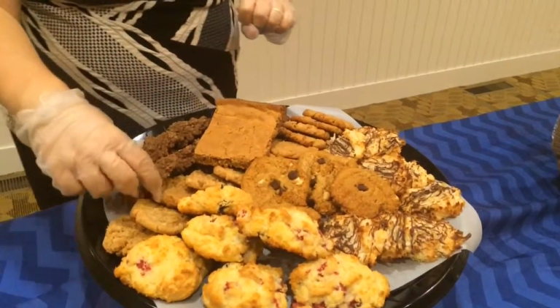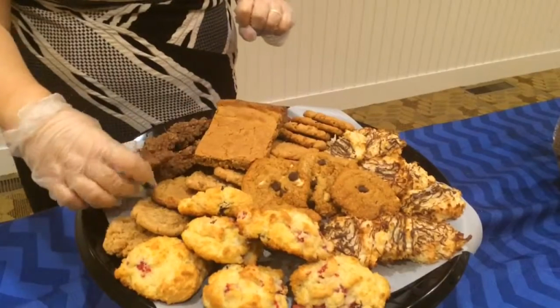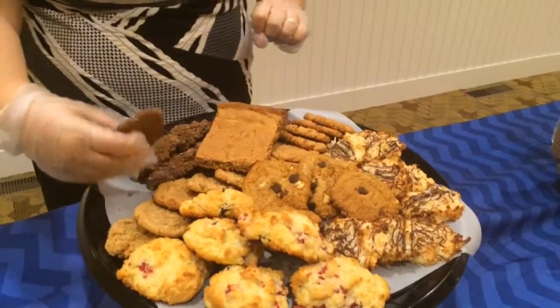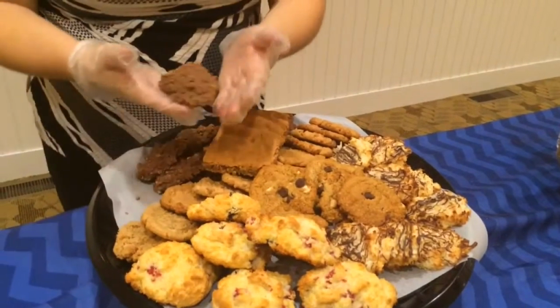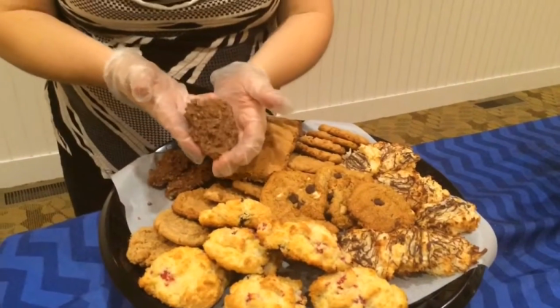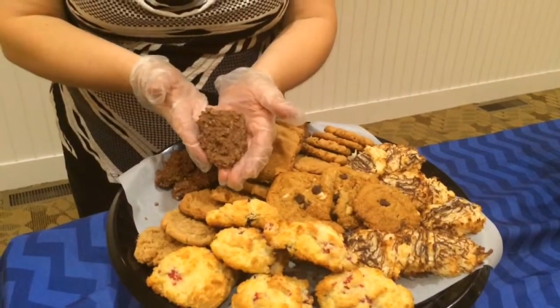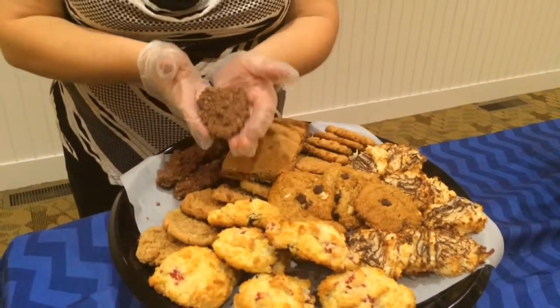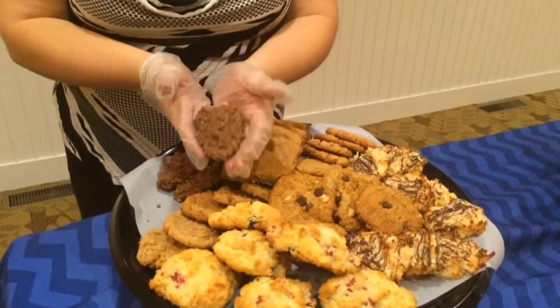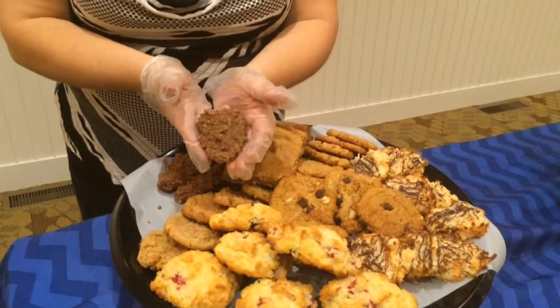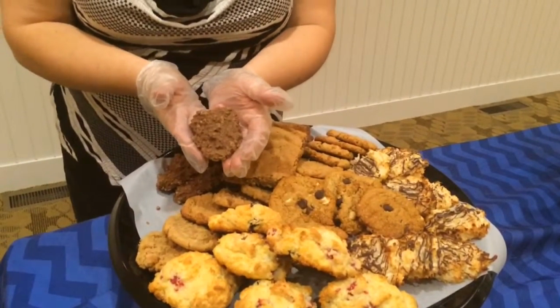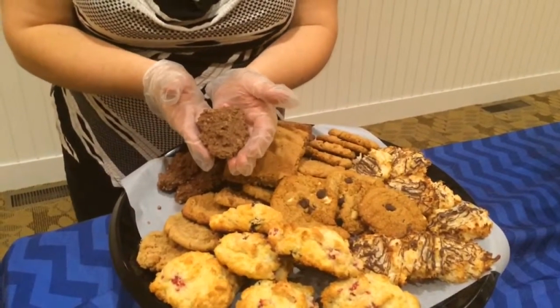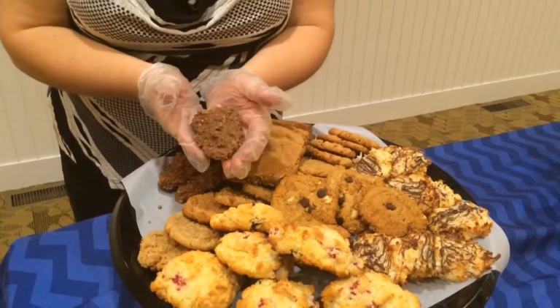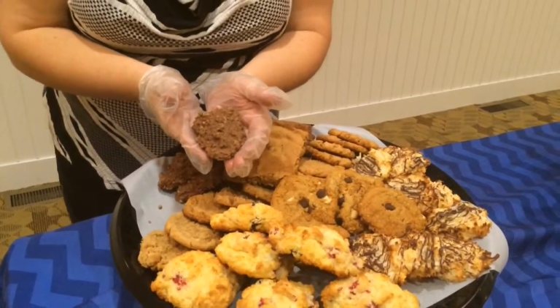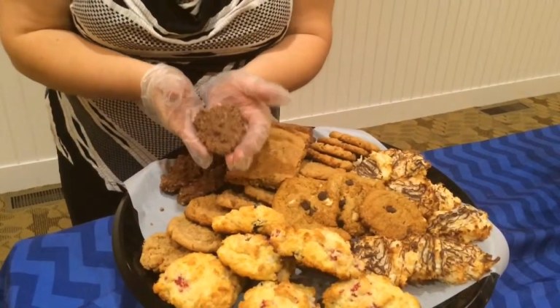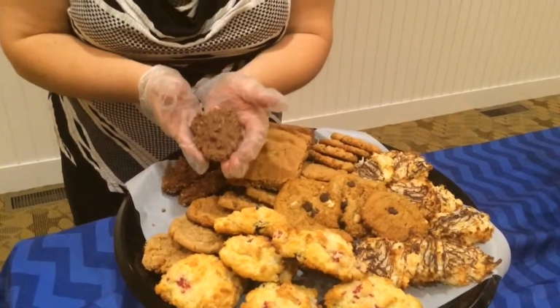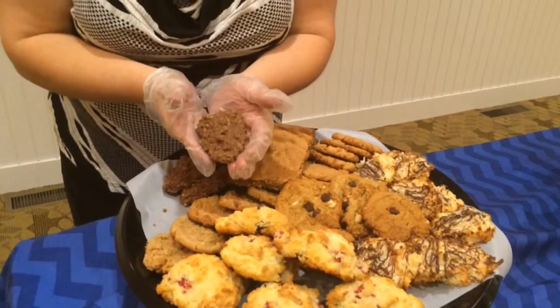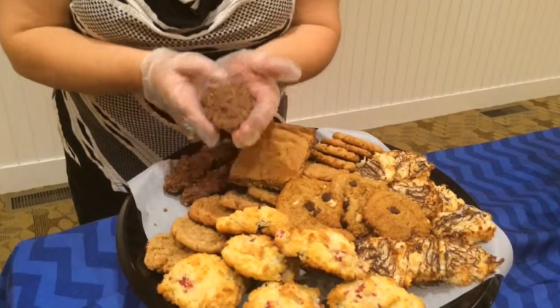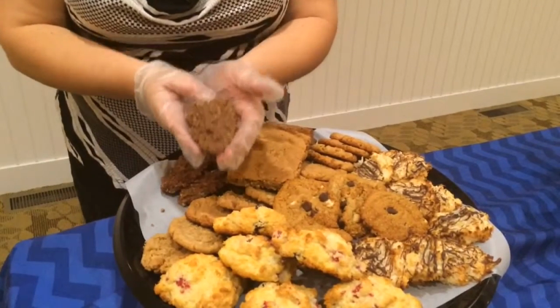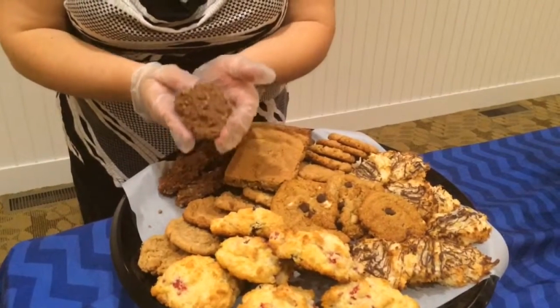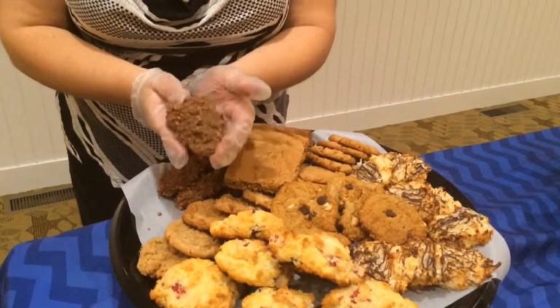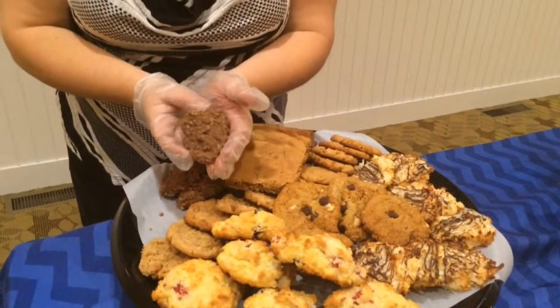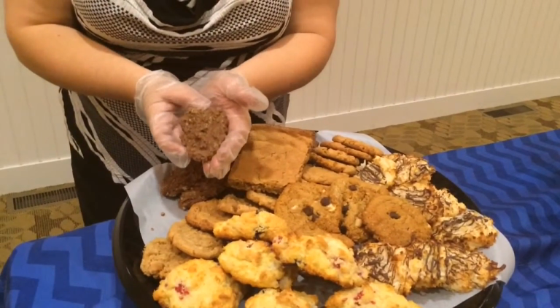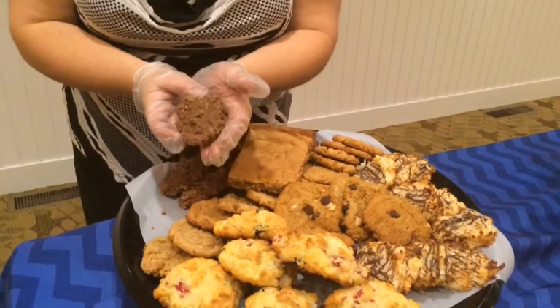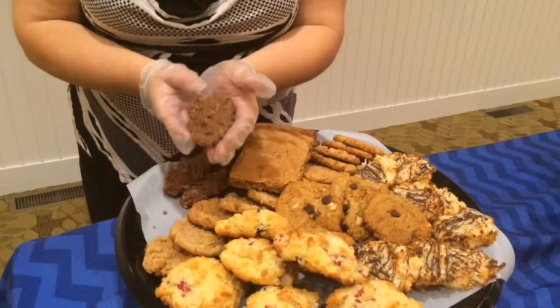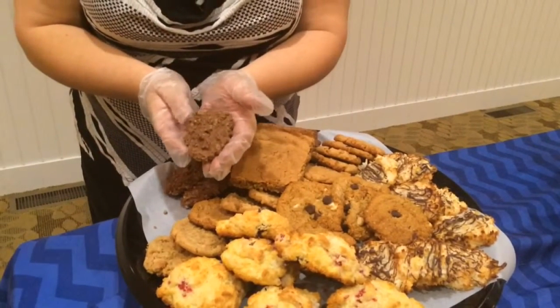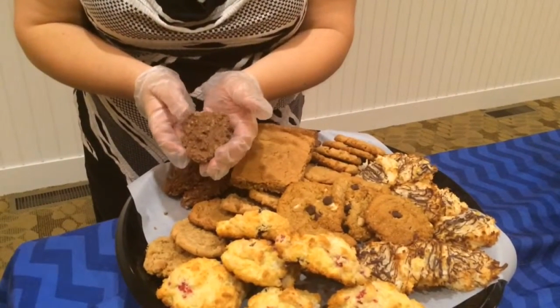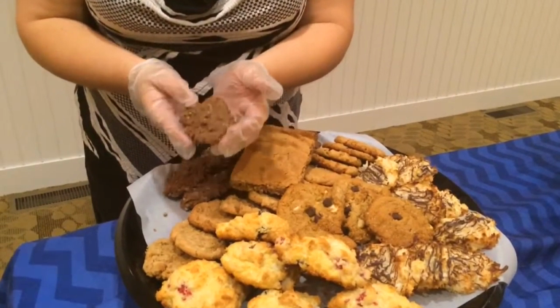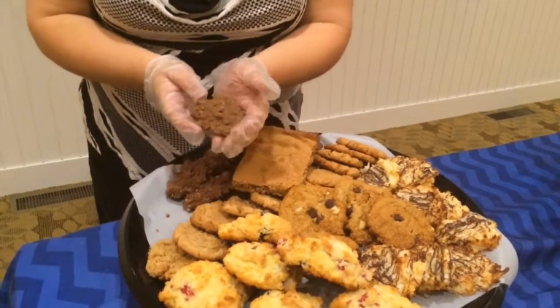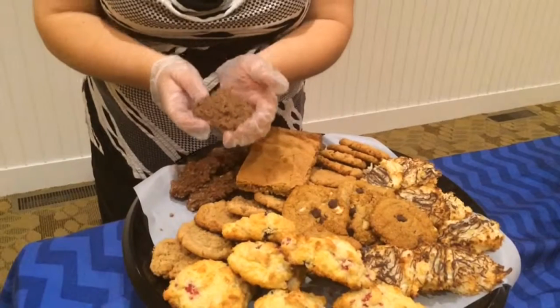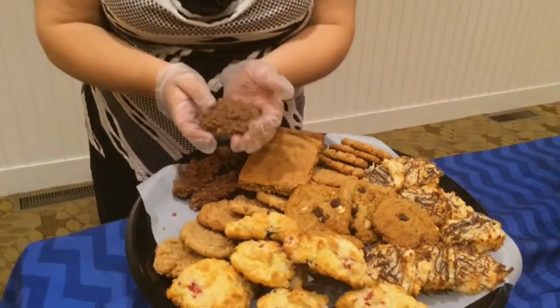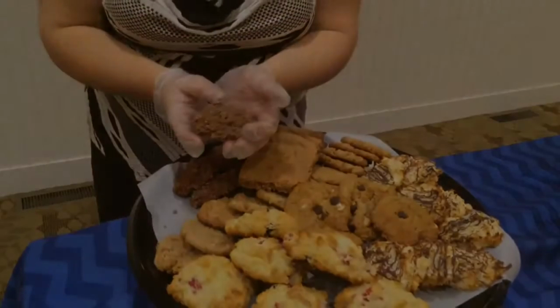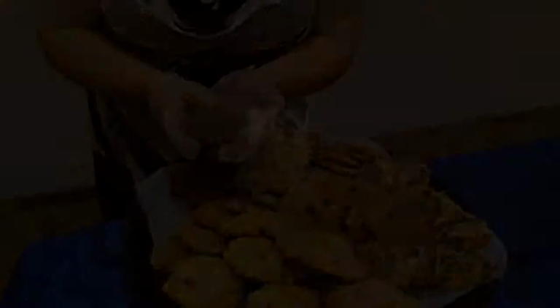Last but not least, the gorgeous no-bake cookie that you see at Meijer's grocery stores but can't have — now you can. Certified gluten-free oats are in the cookie. Thanks, and I hope you come and visit my shop.